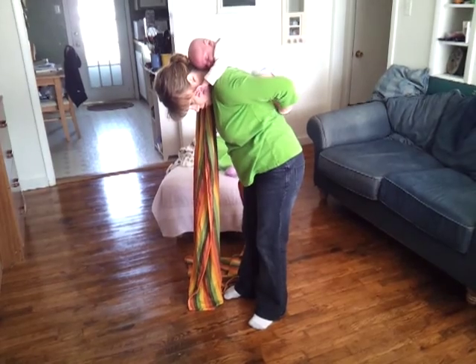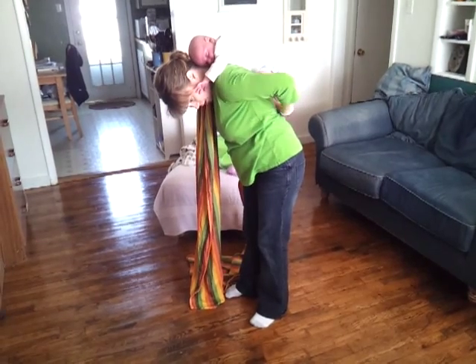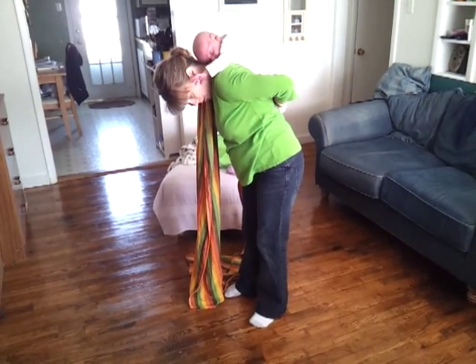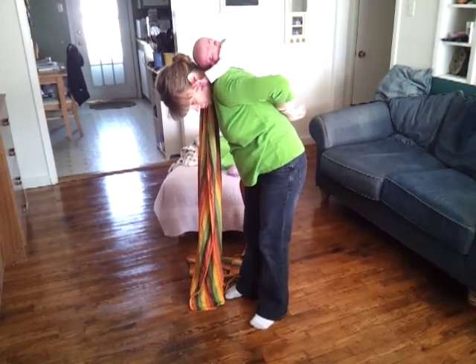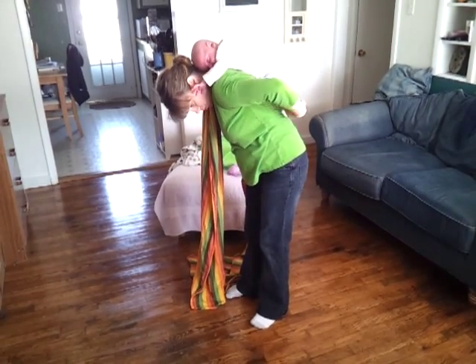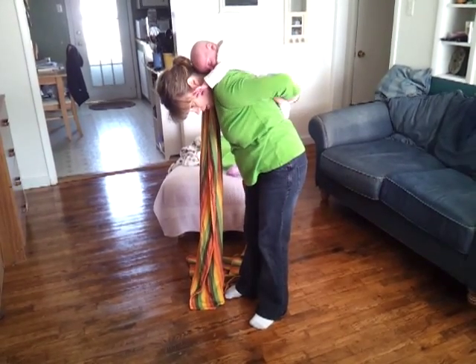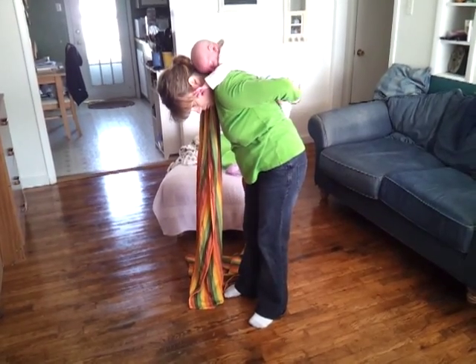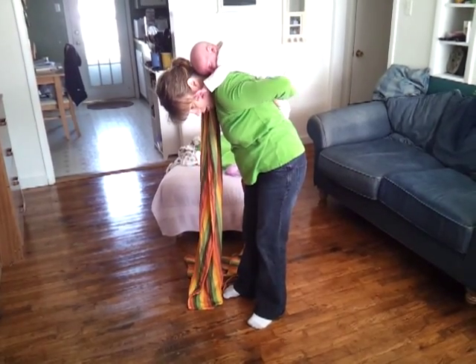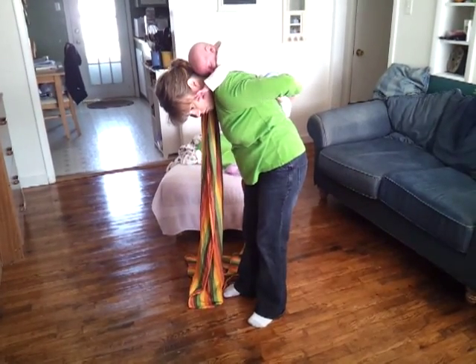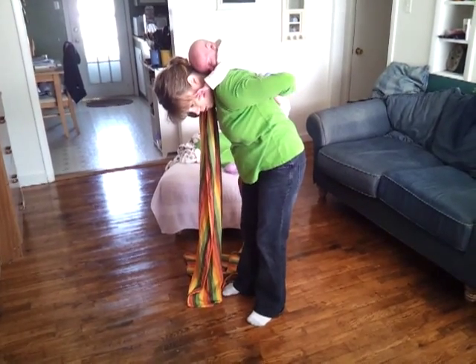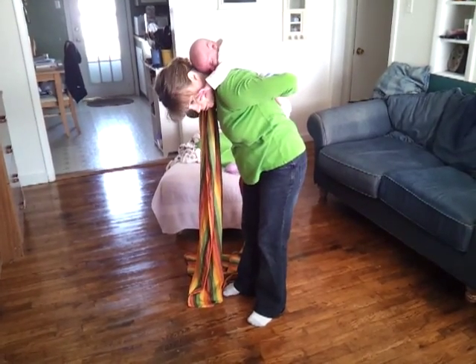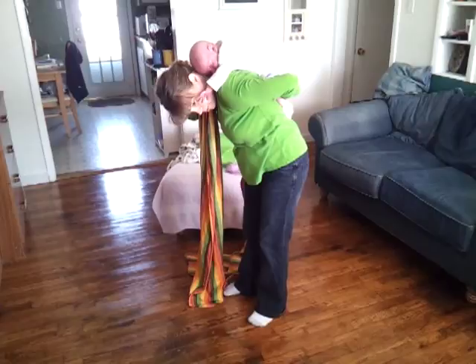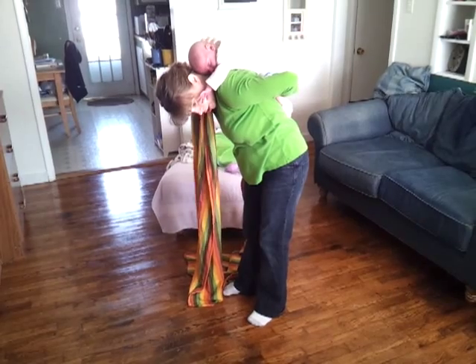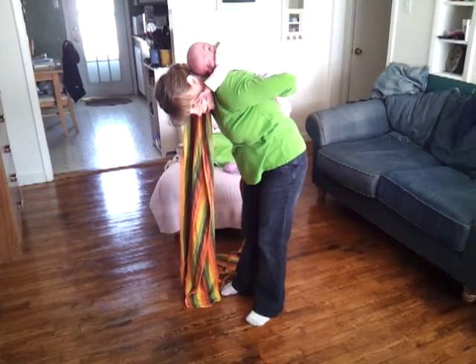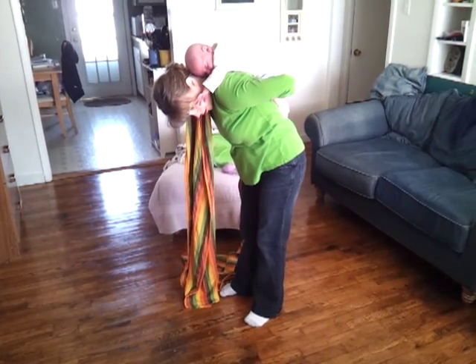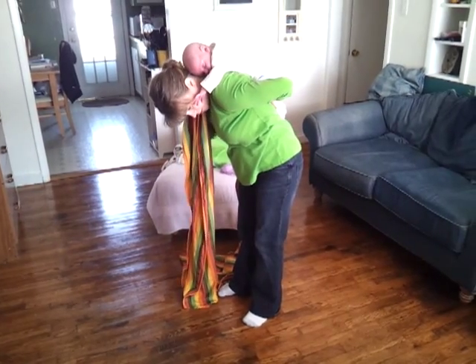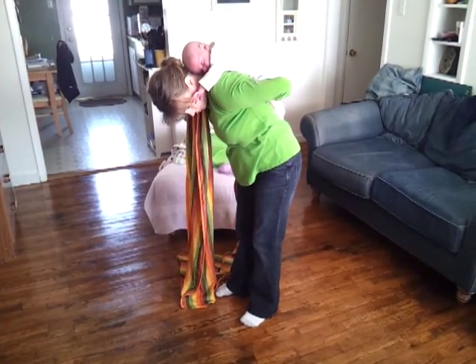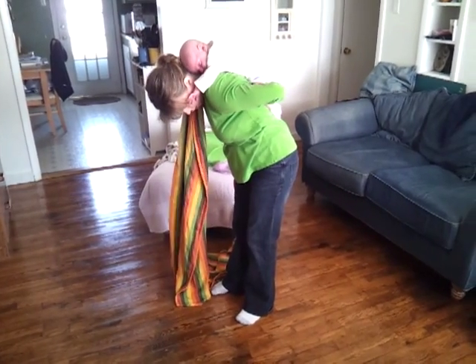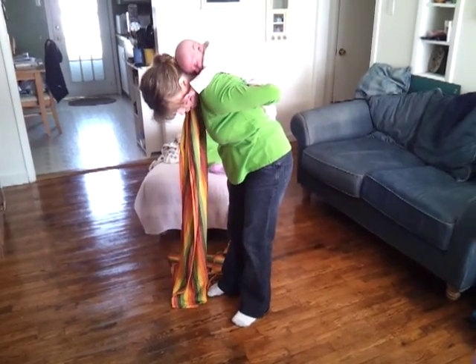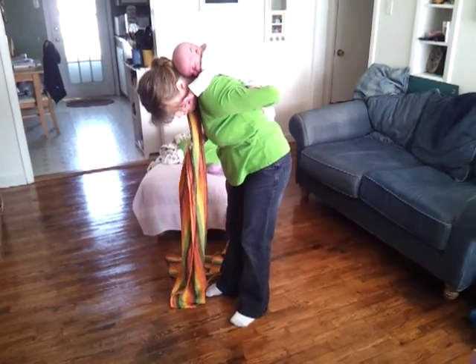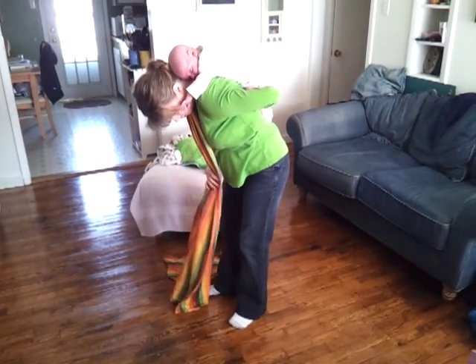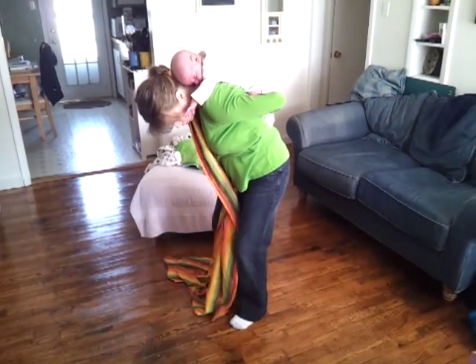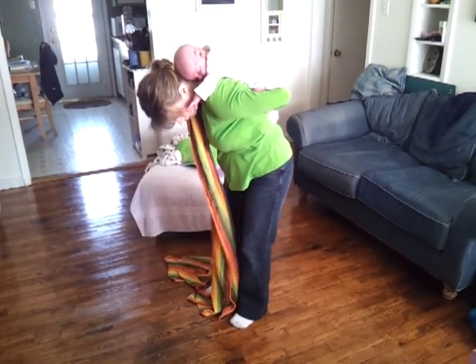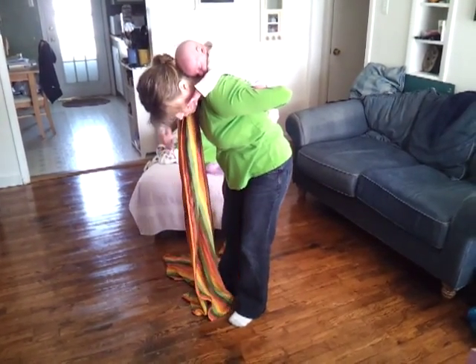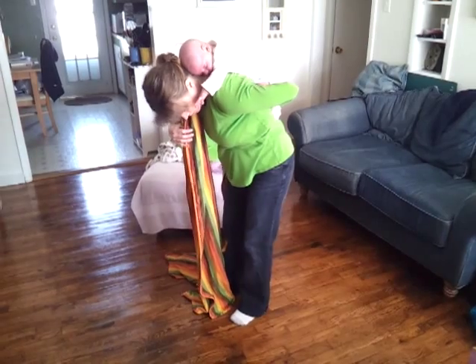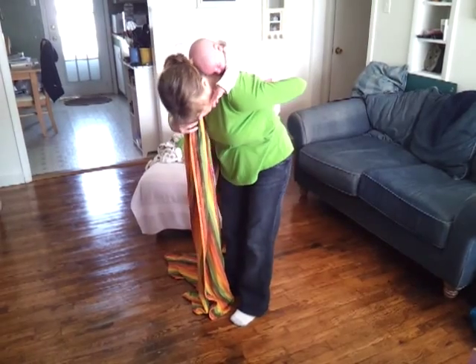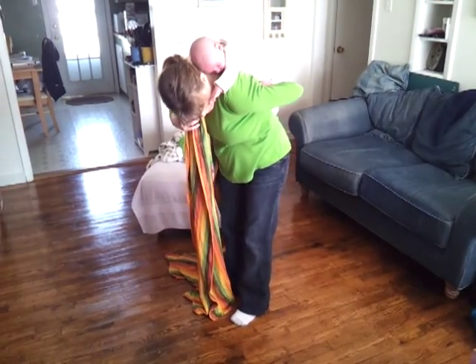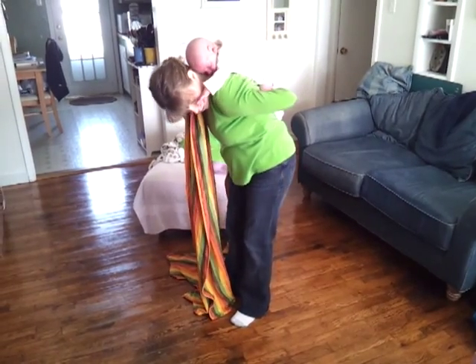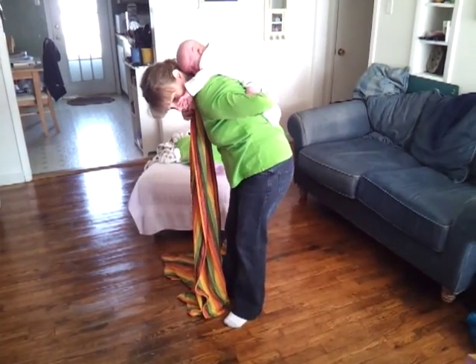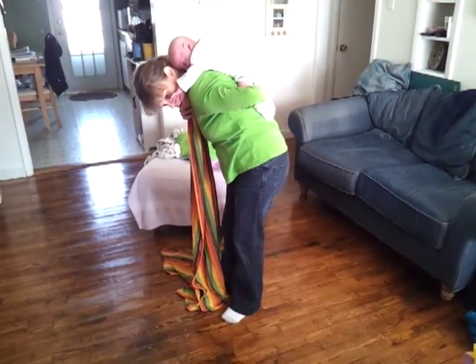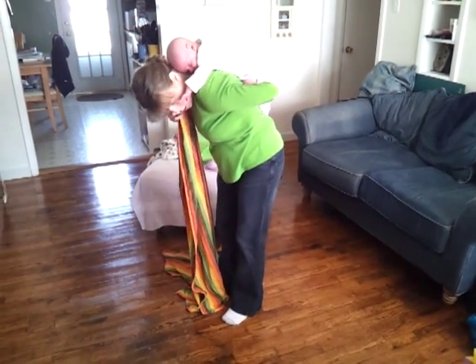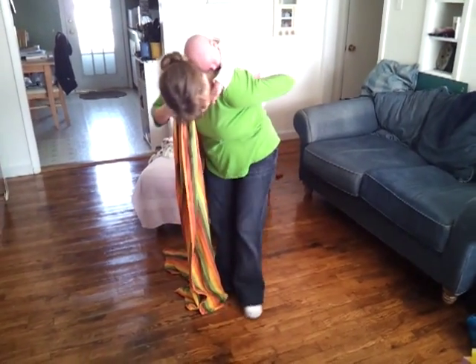The double hammock carry will have the baby very high. Different other carries will have him a little lower on your back, but the double hammock is a high one. And so I've got him here.